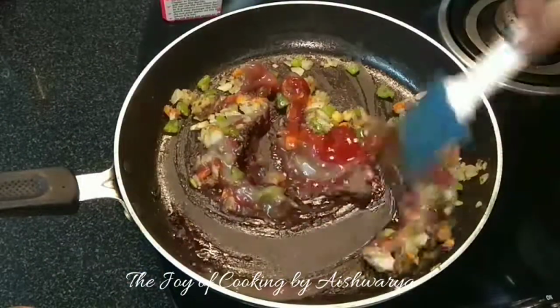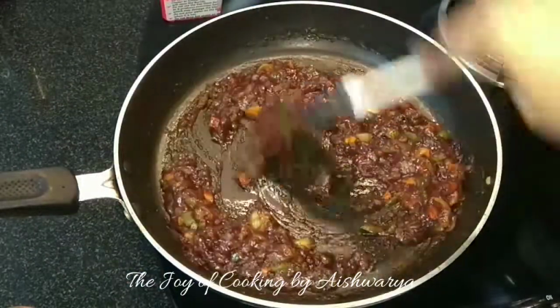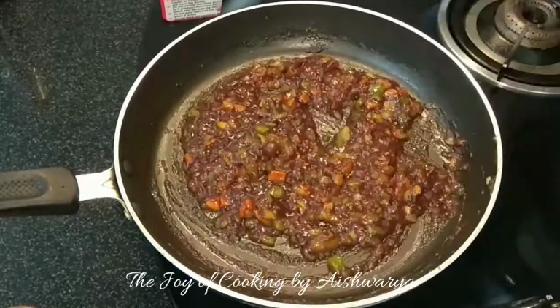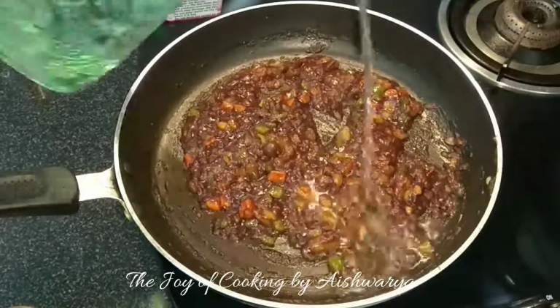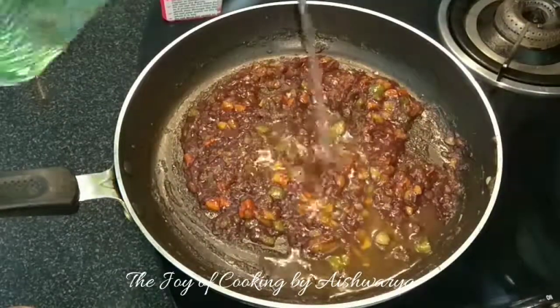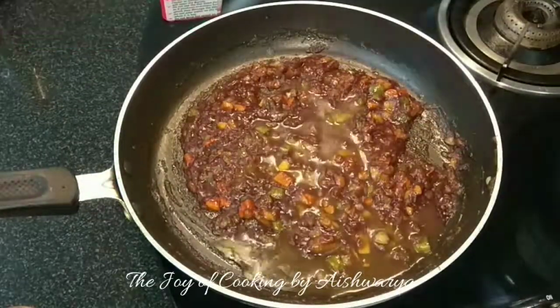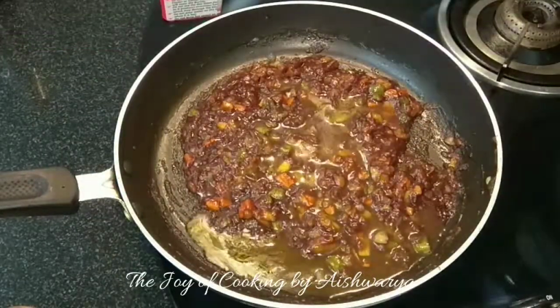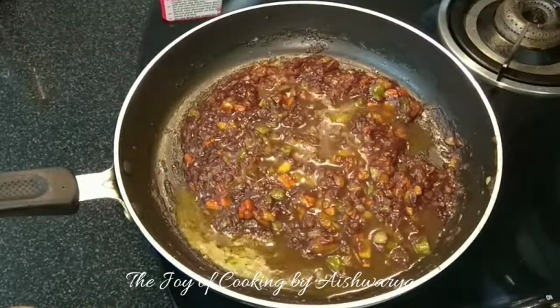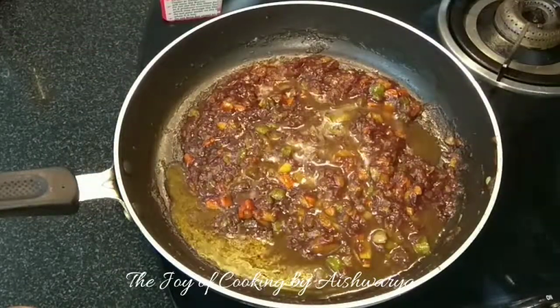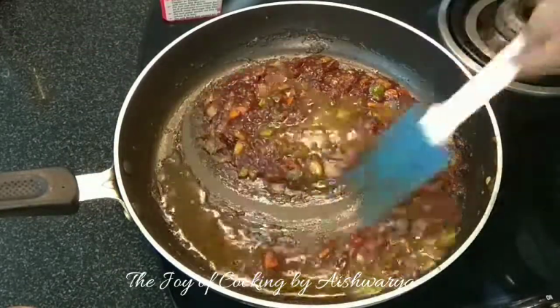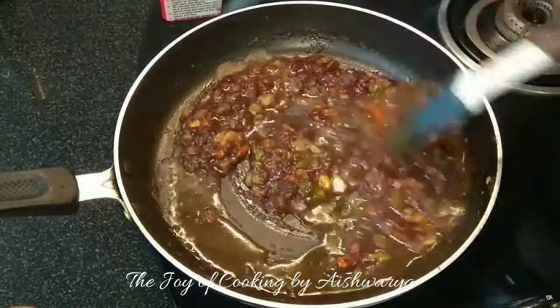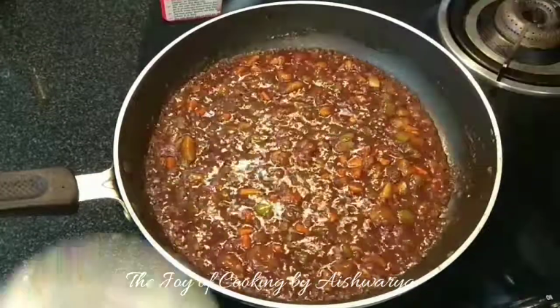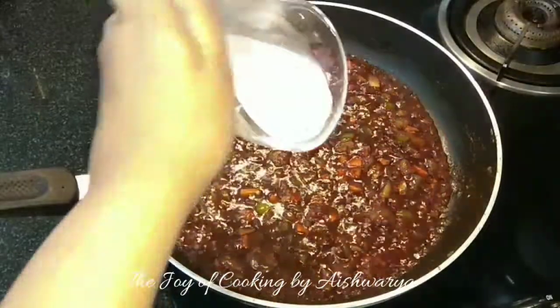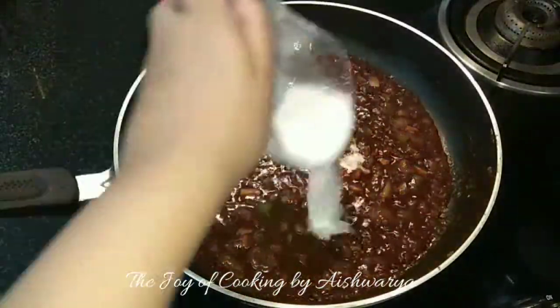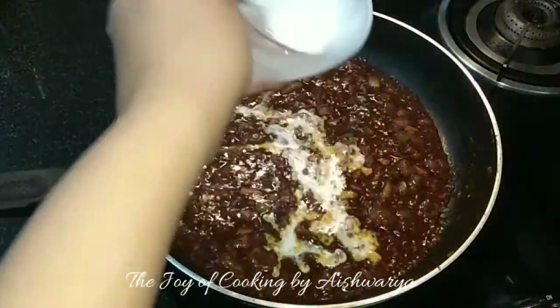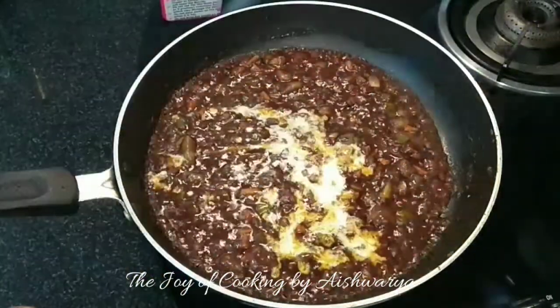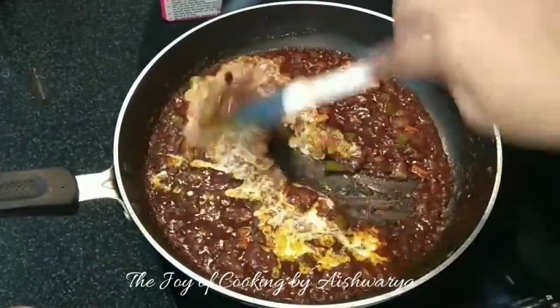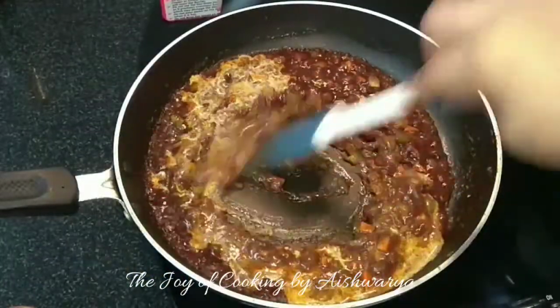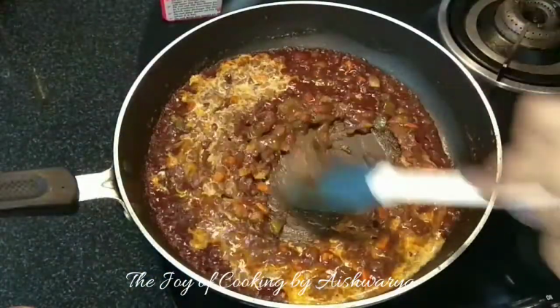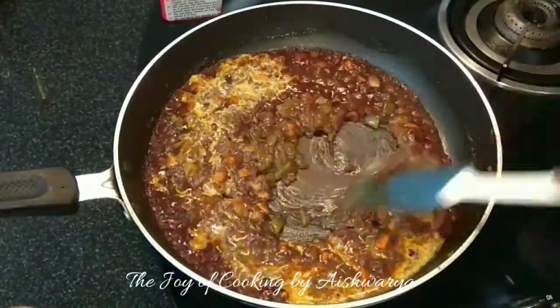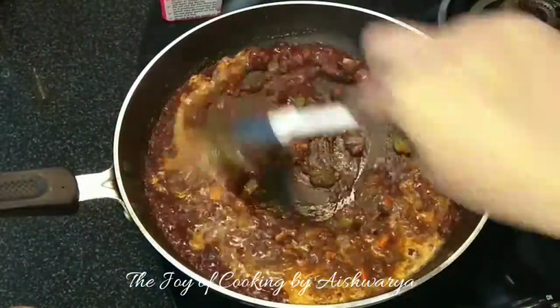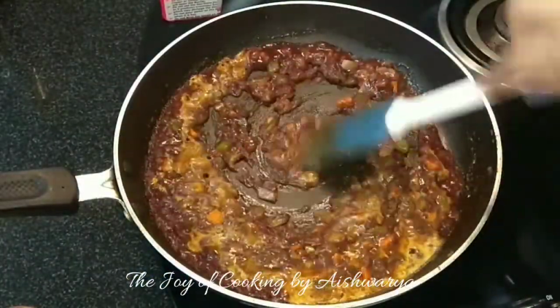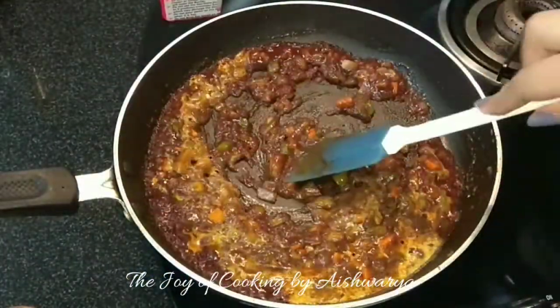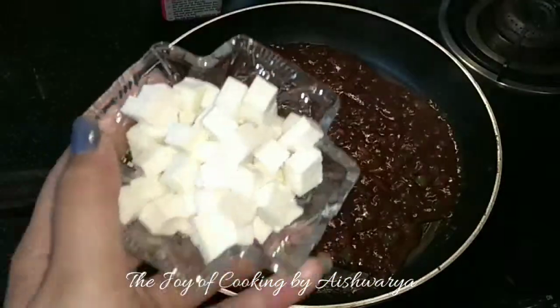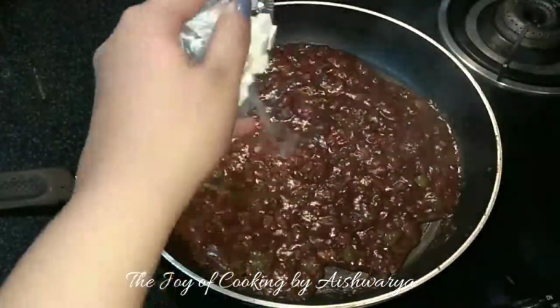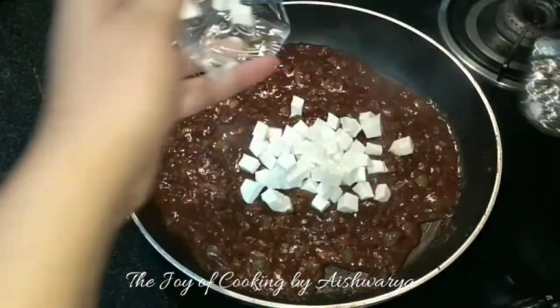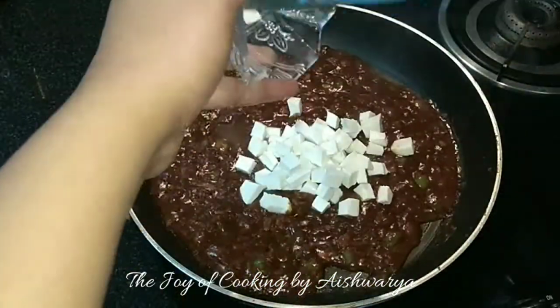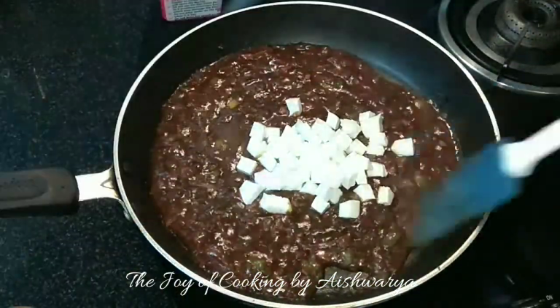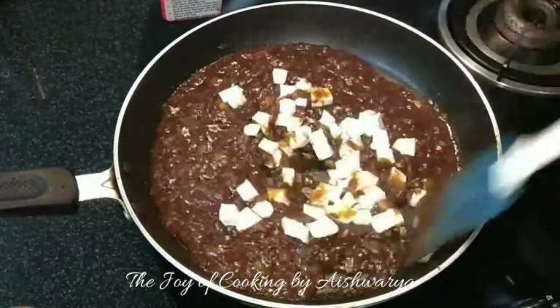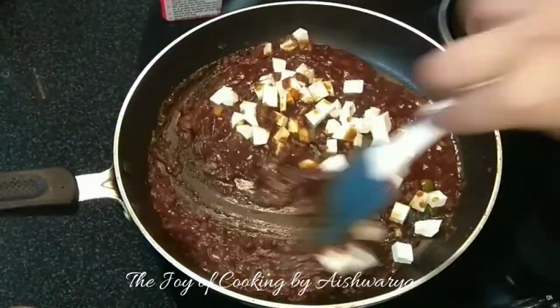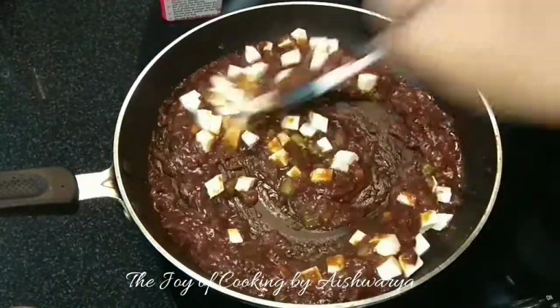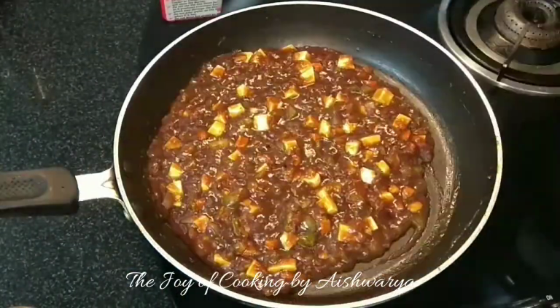And green chilli sauce. Combine everything well on high flame and add some water to it. Mix well and then add the cornflour slurry. Let it become thick in consistency. Once it's done I will add the paneer cubes, or the cottage cheese.